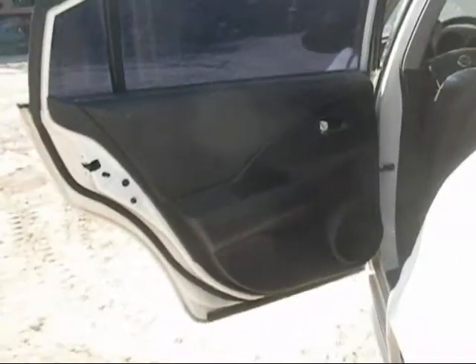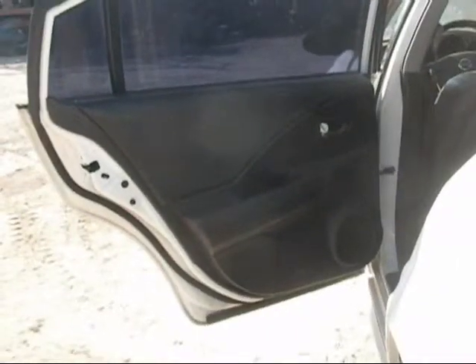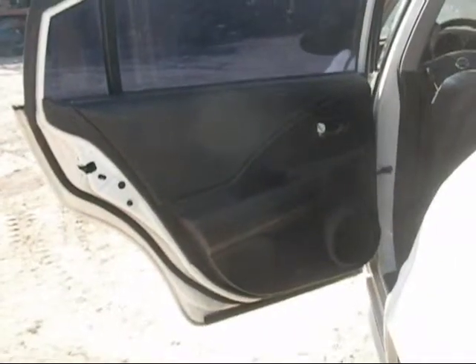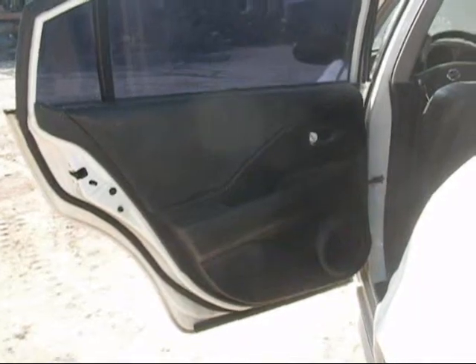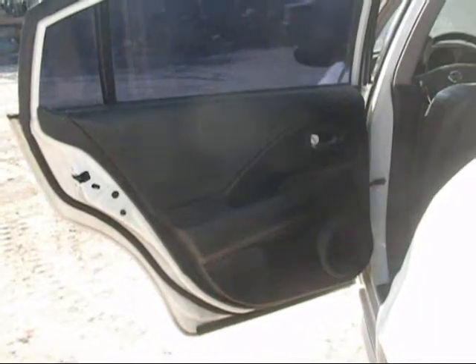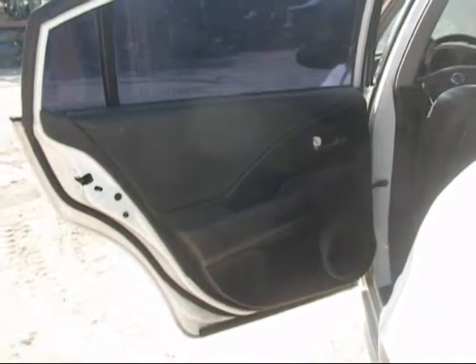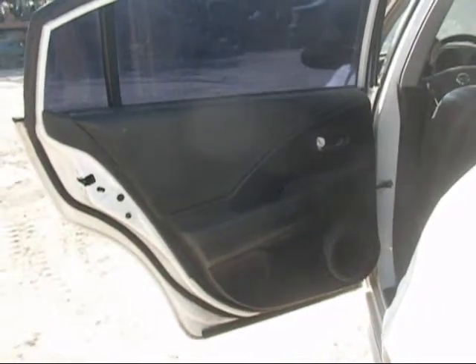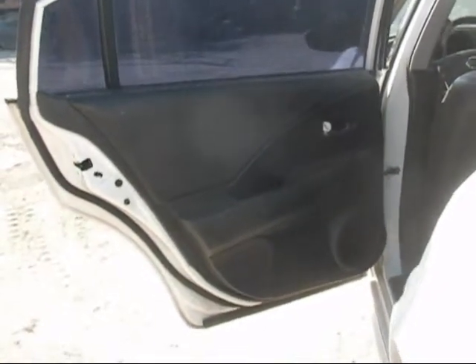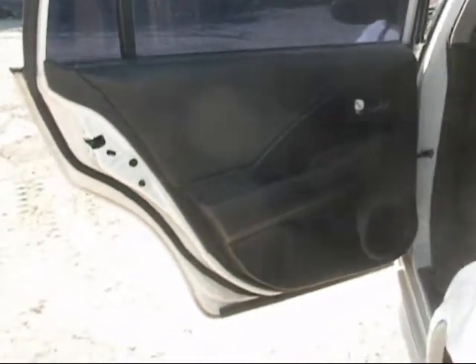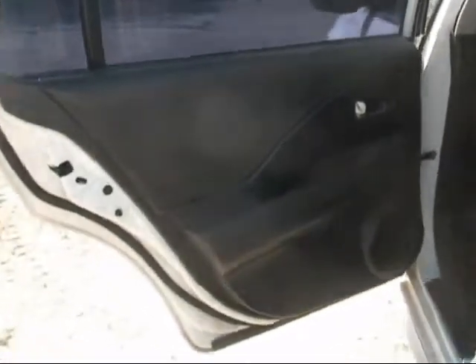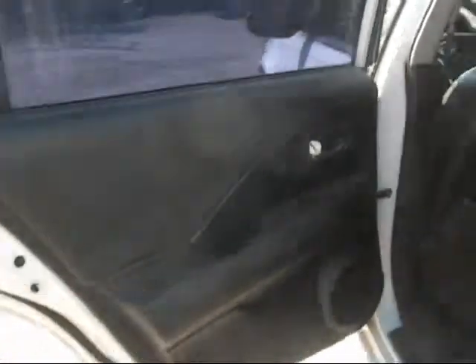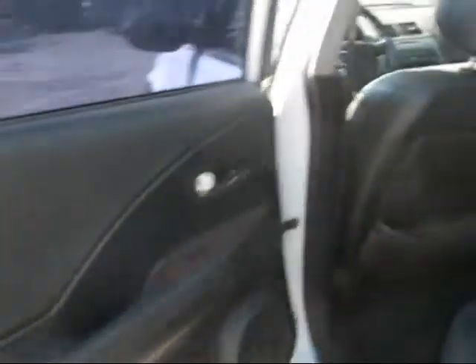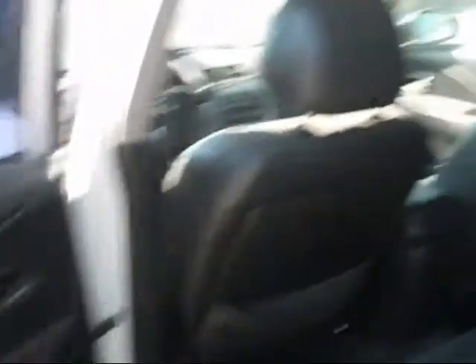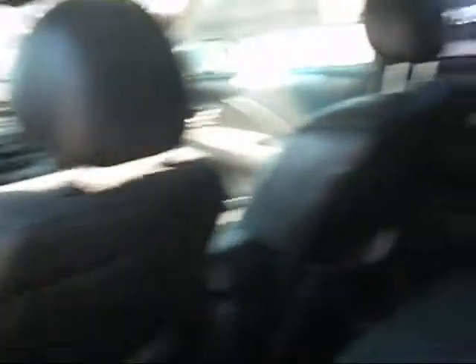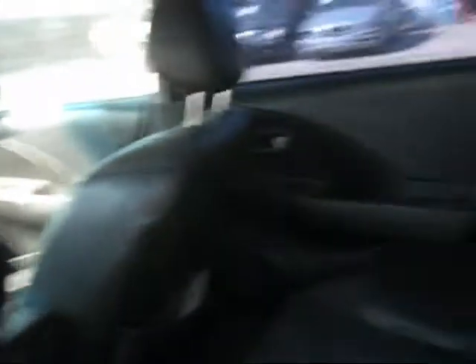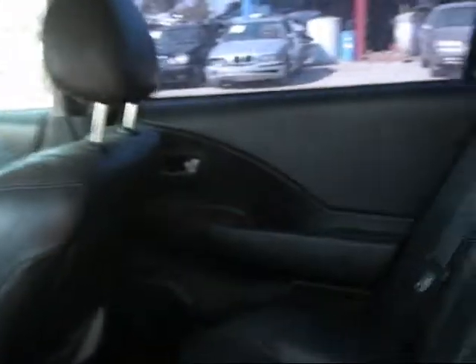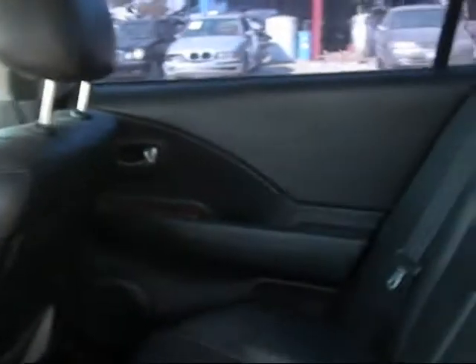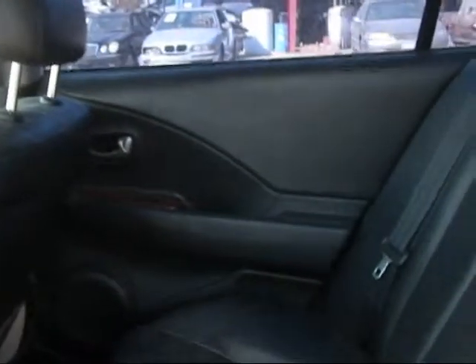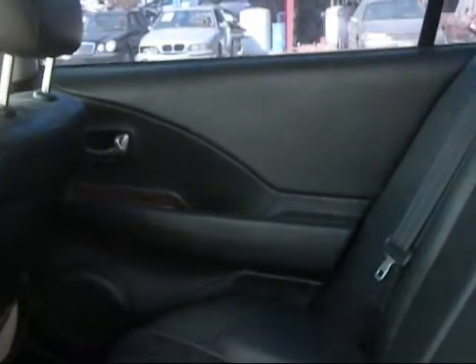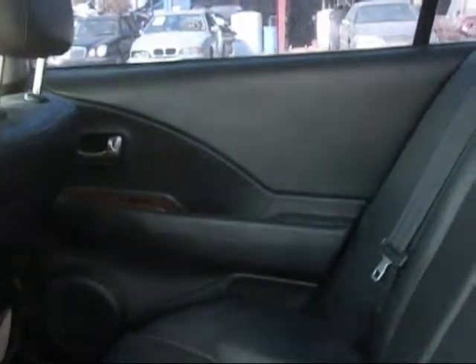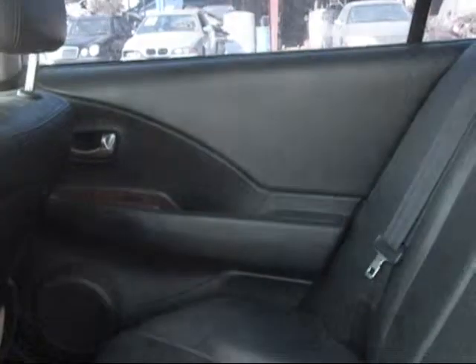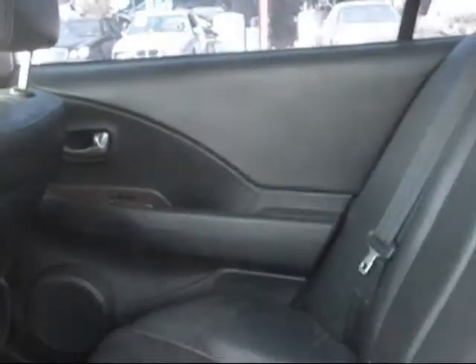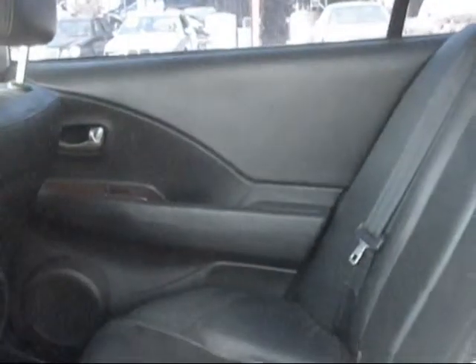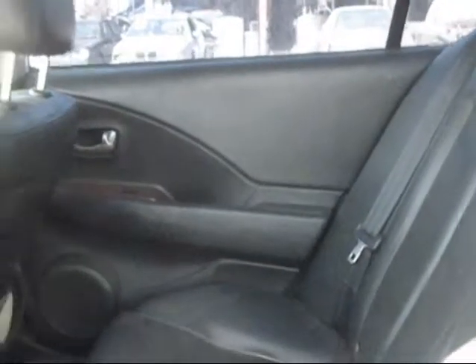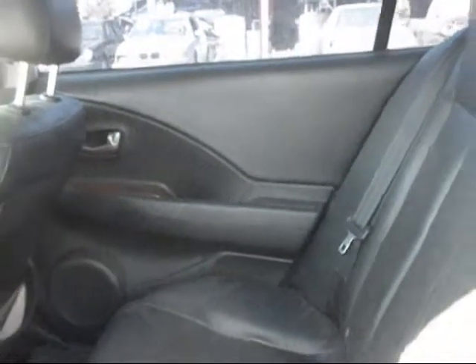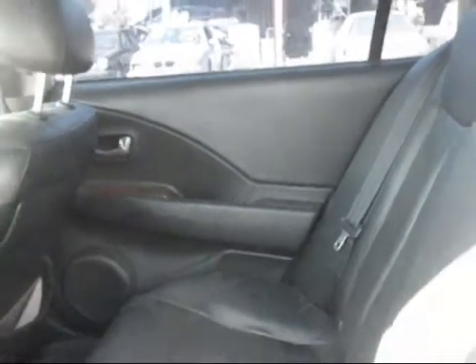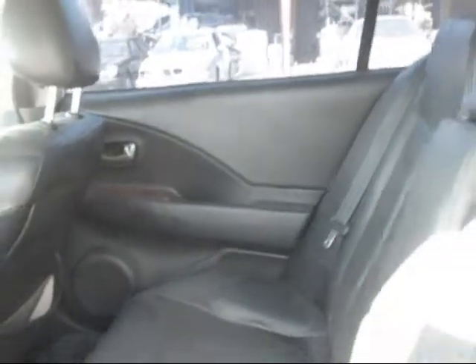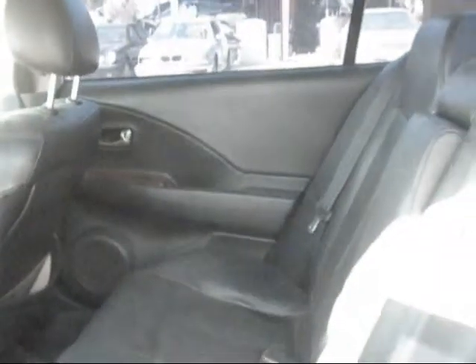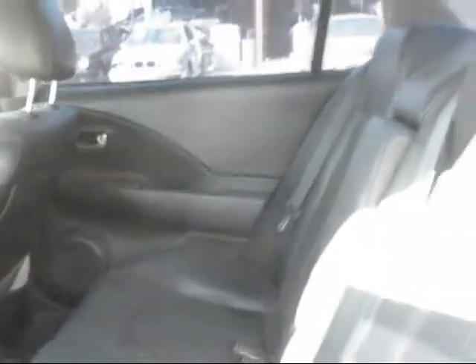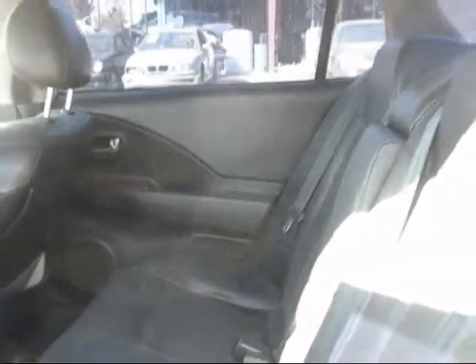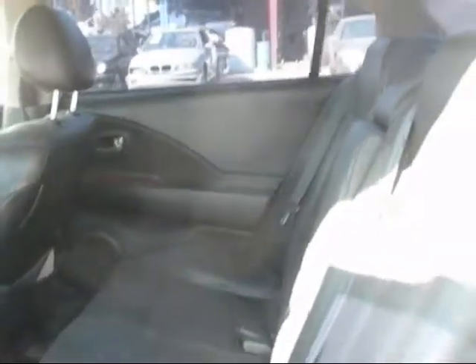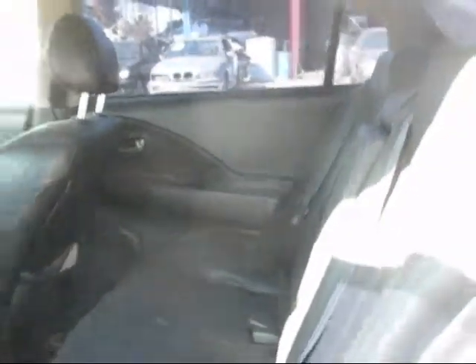The rear driver door panel is in good condition. The rear passenger door panel is in good condition, and the back seat is in good condition as well.